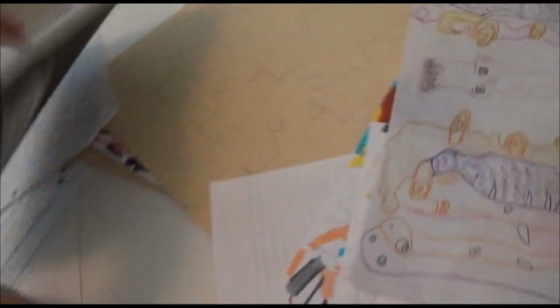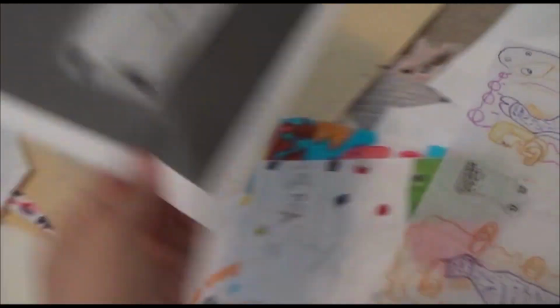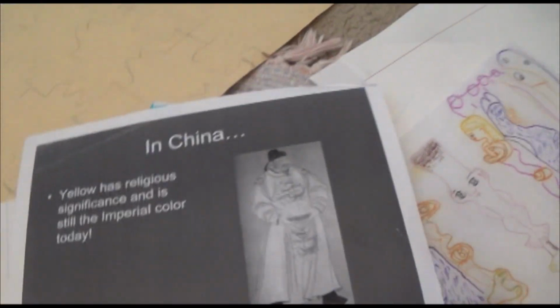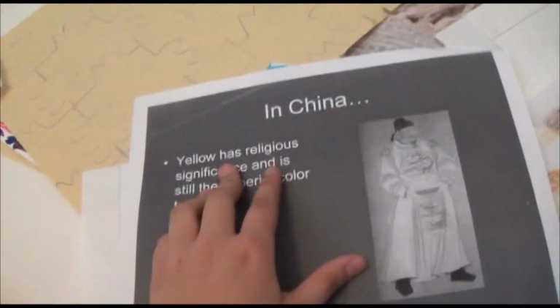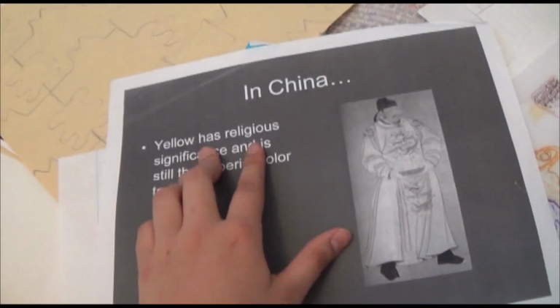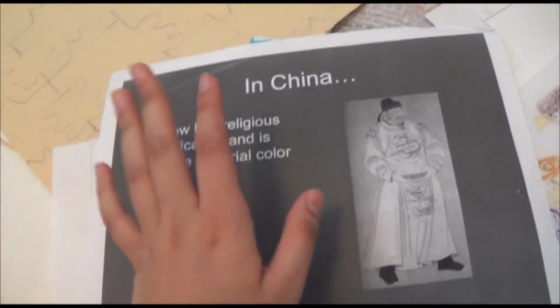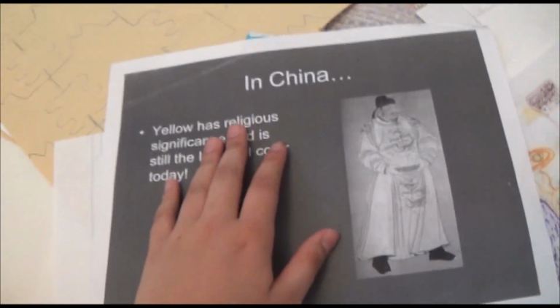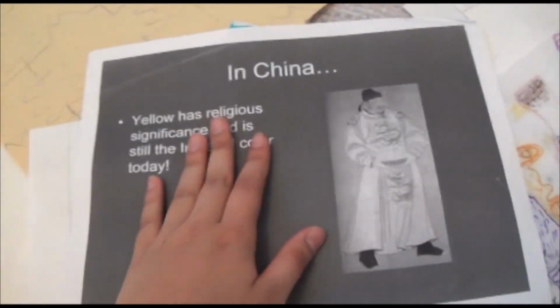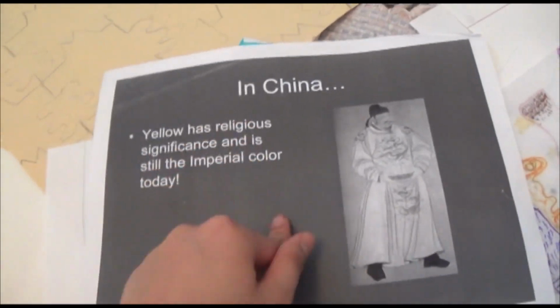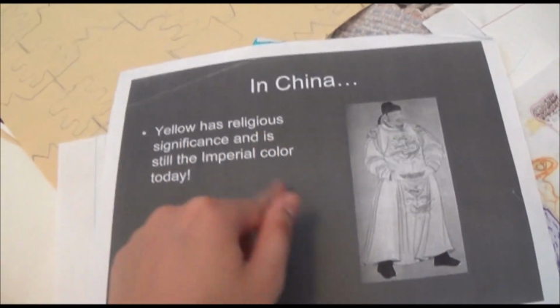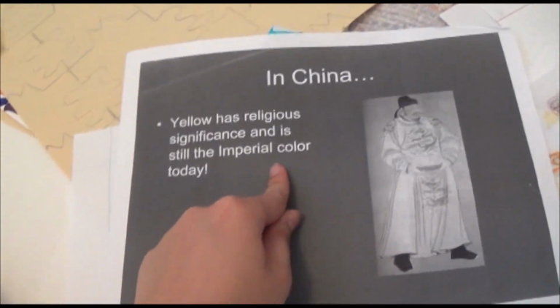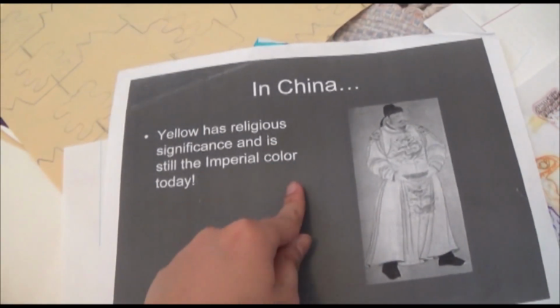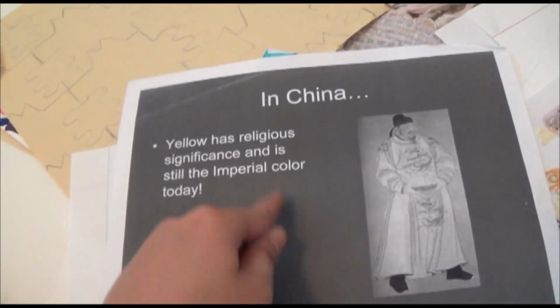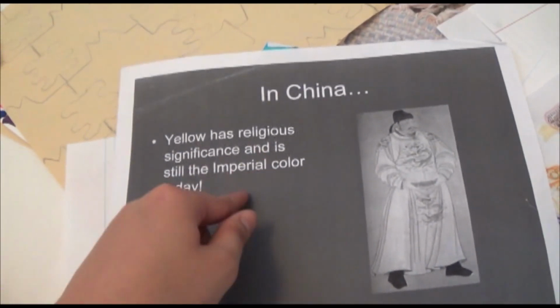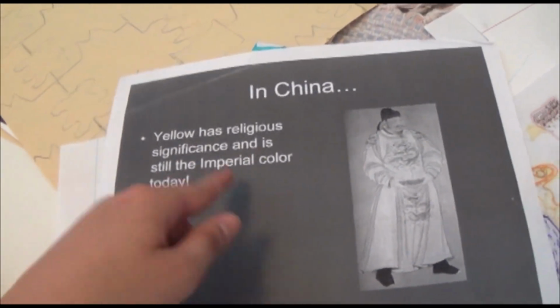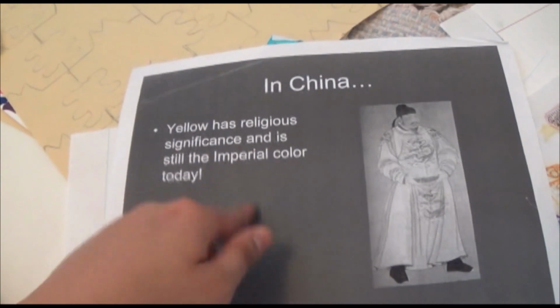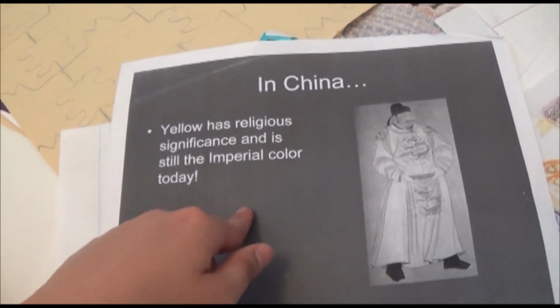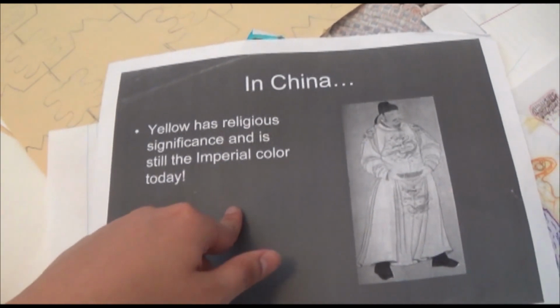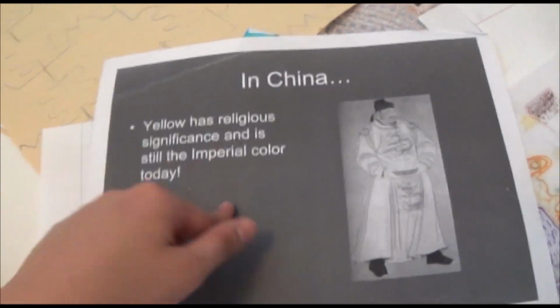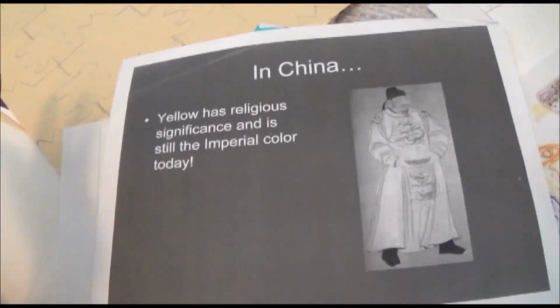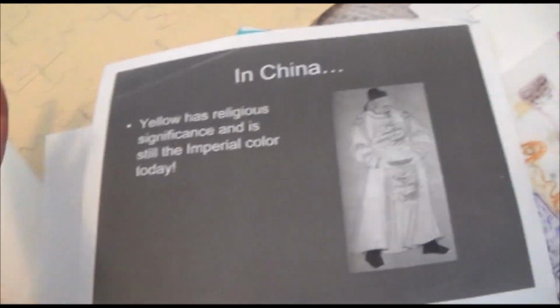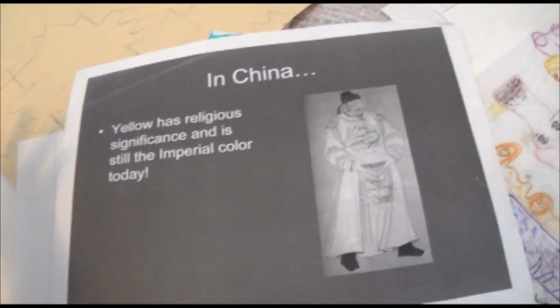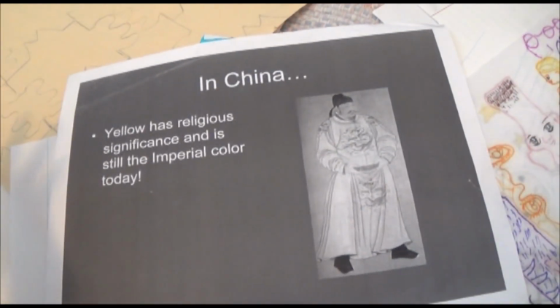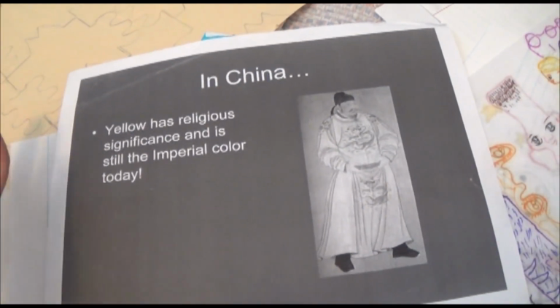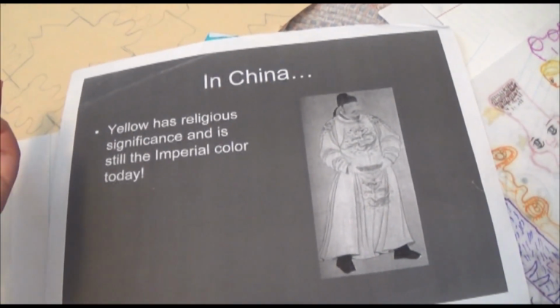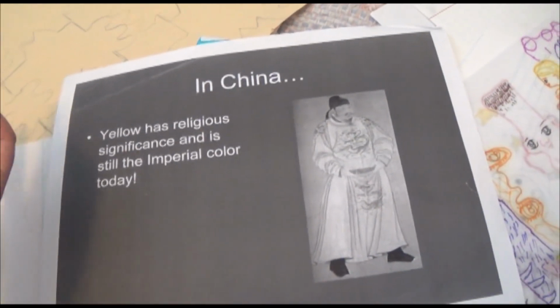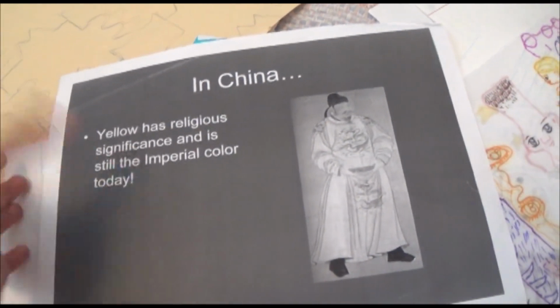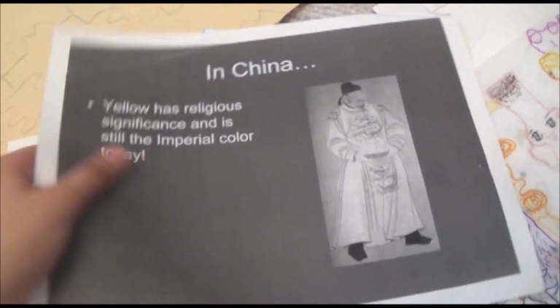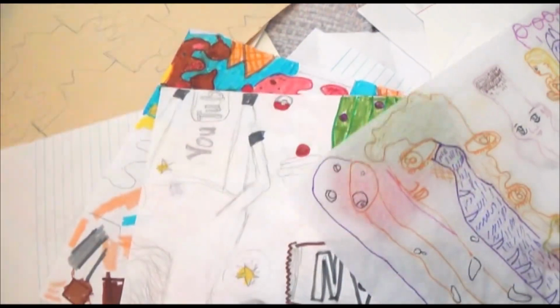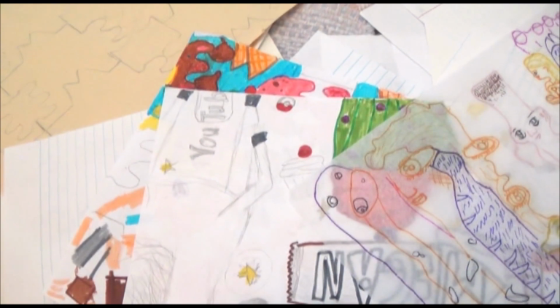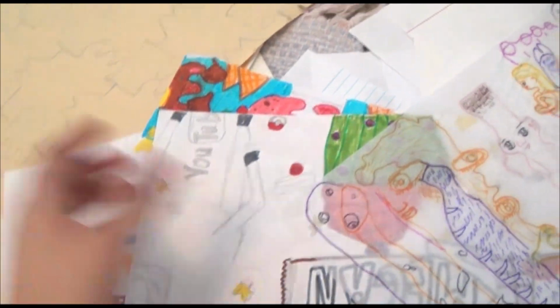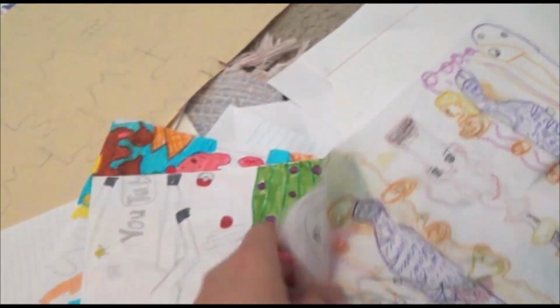Back in the day, when she got mad at us, she made us copy down these slideshows. But the thing is, we never actually looked at these slideshows. It's just stupid.